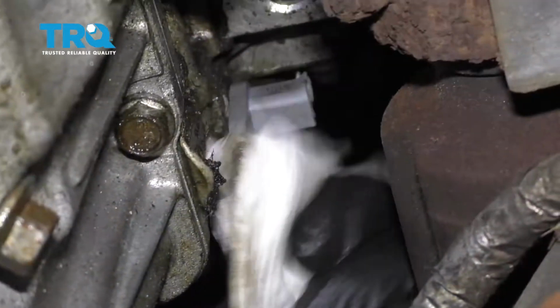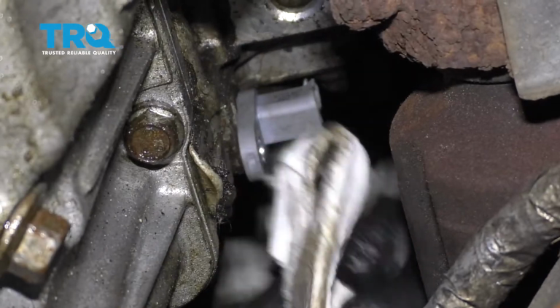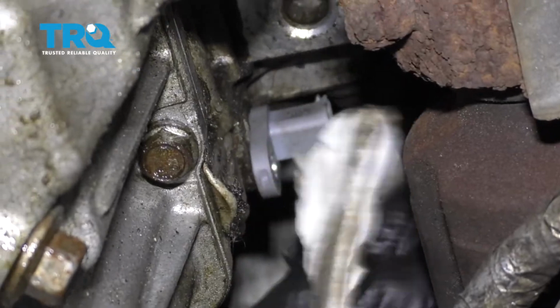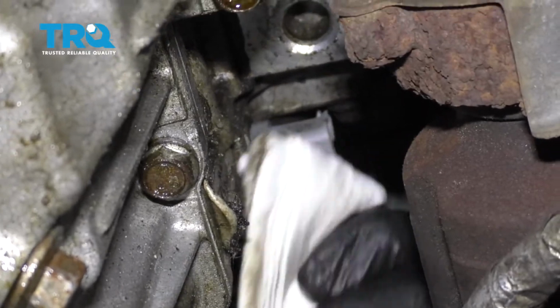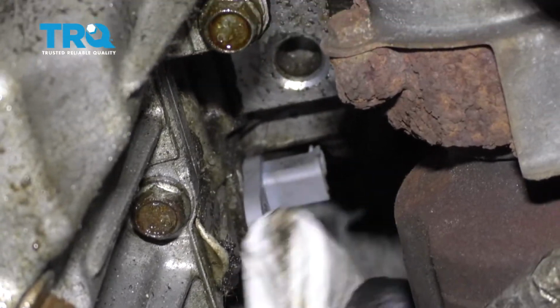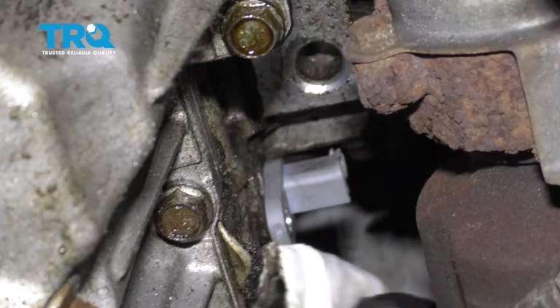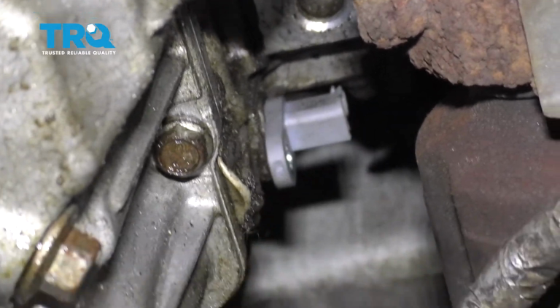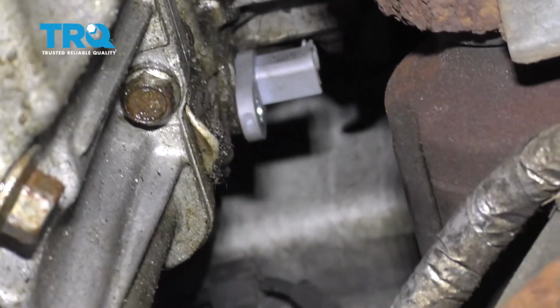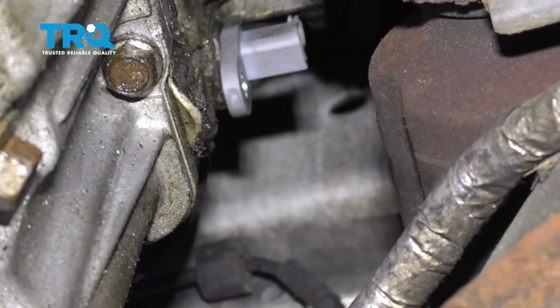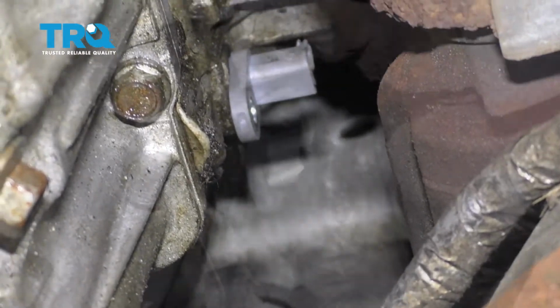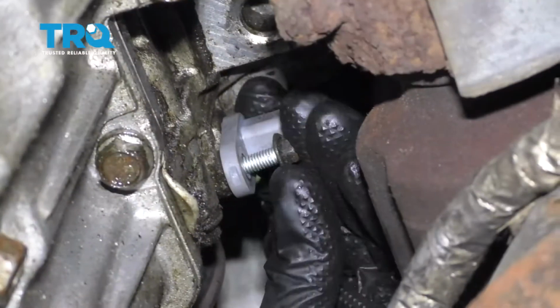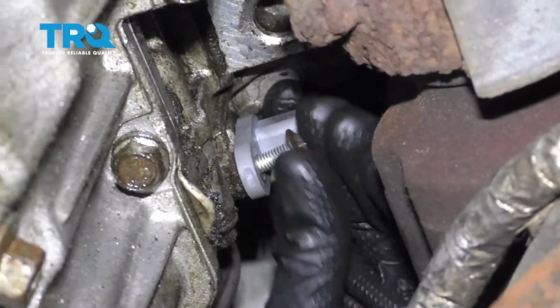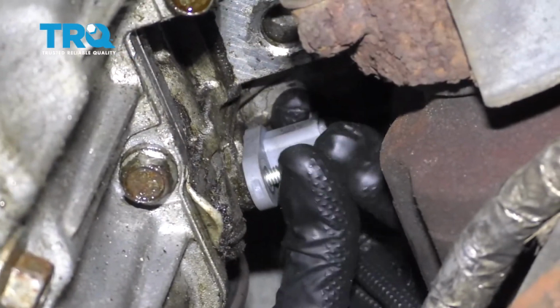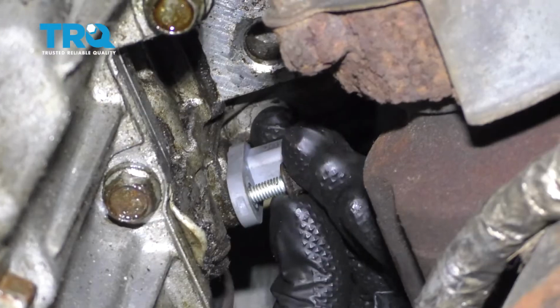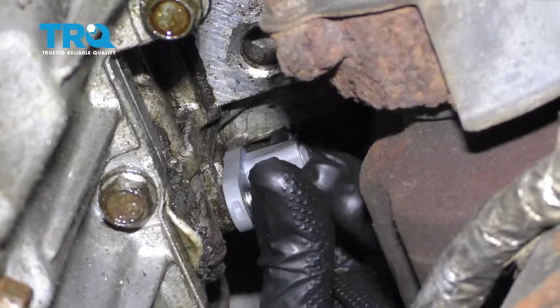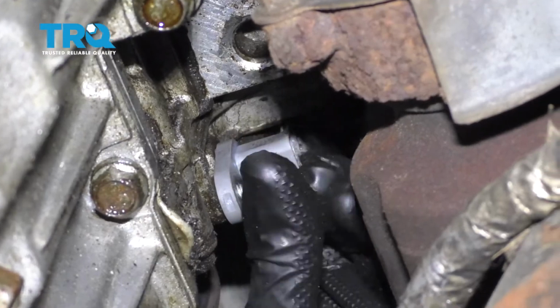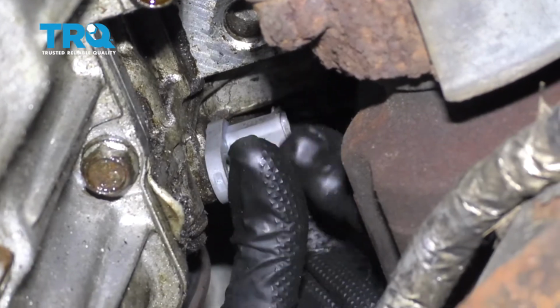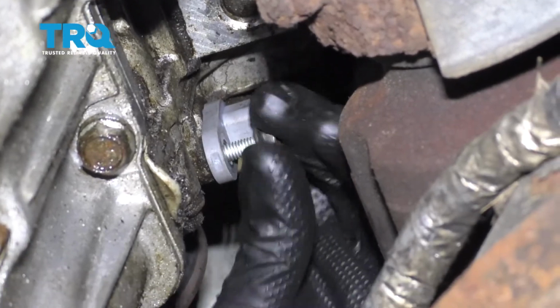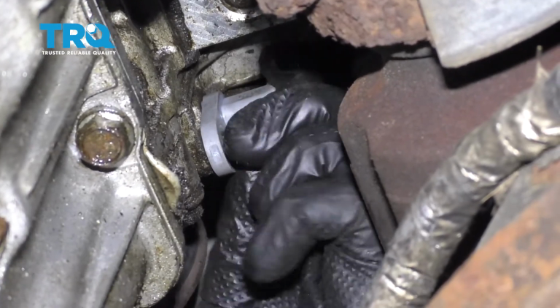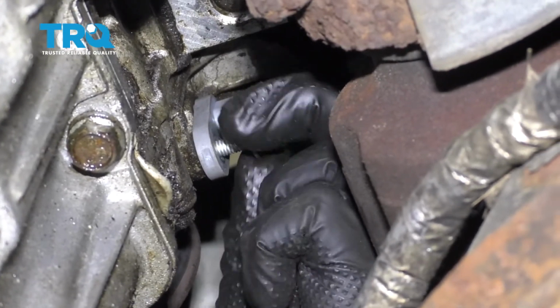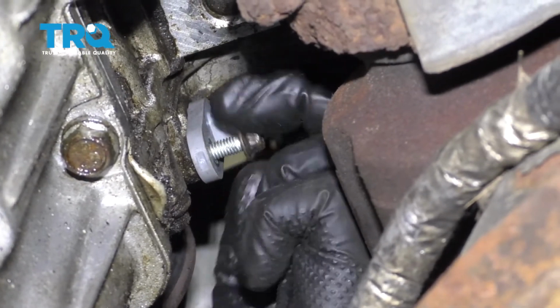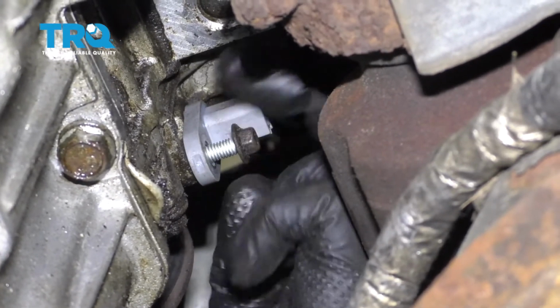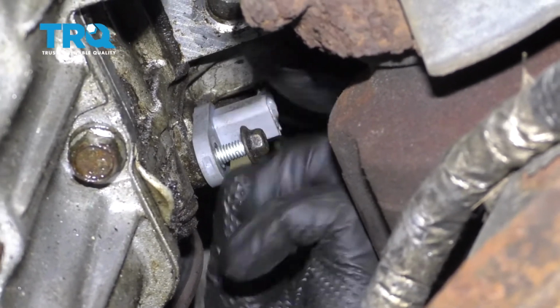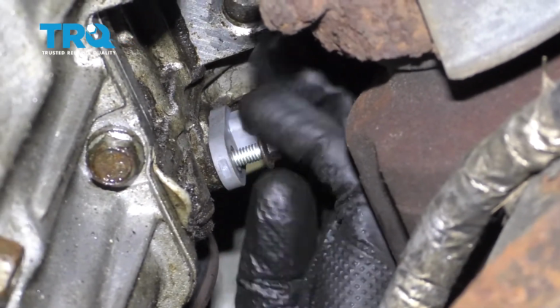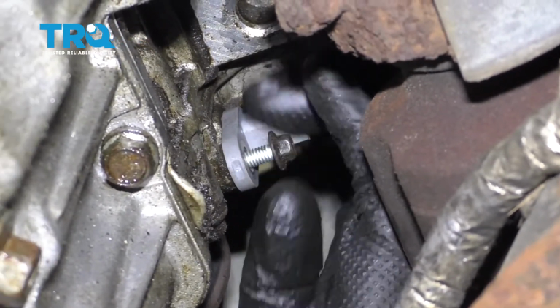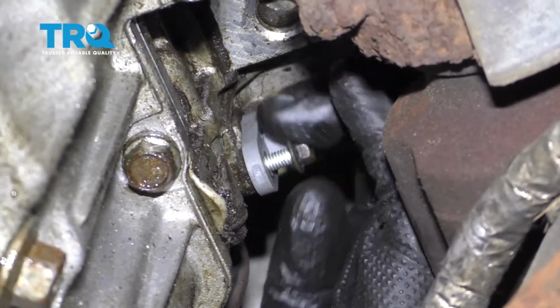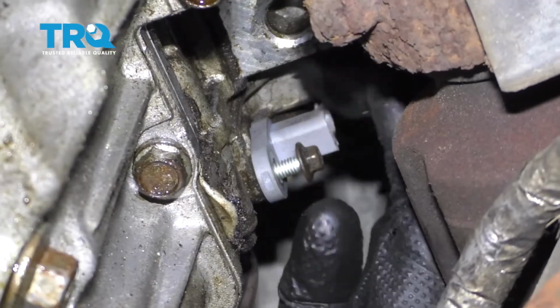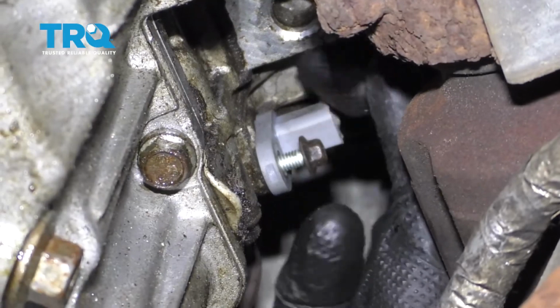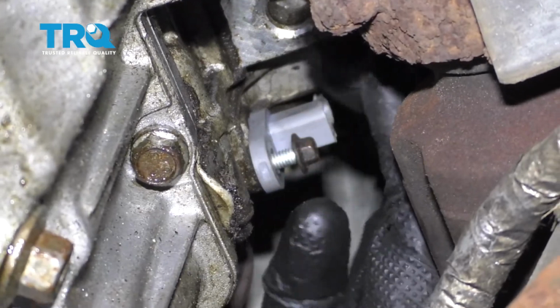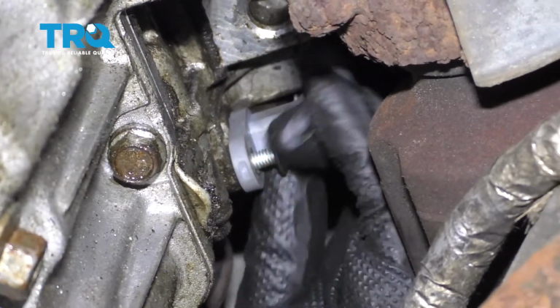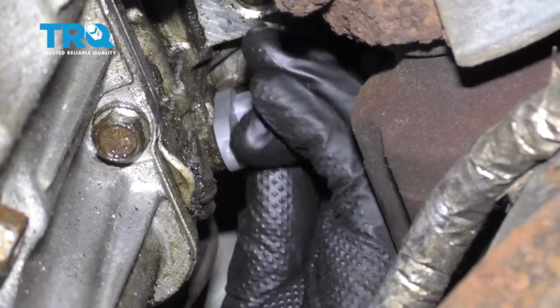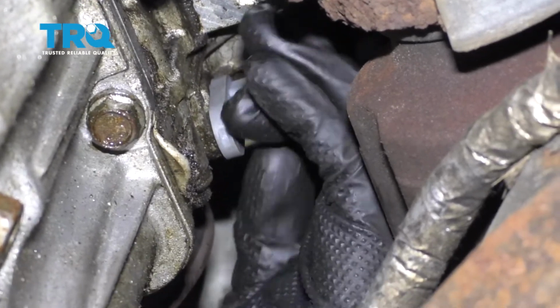I've got that slid in there. Let's go ahead and grab our bolt. We're just gonna go ahead and bottom out this bolt, snug it up, and then torque it to 89-inch-pounds.